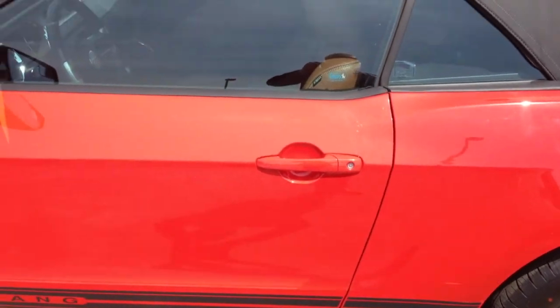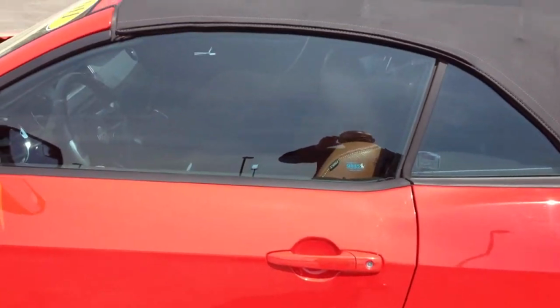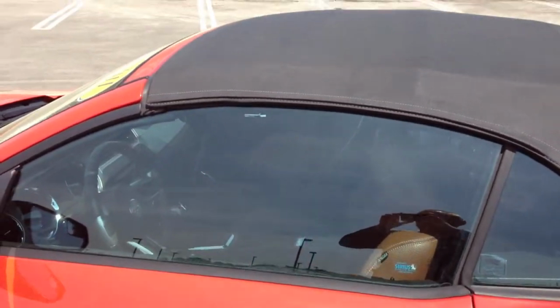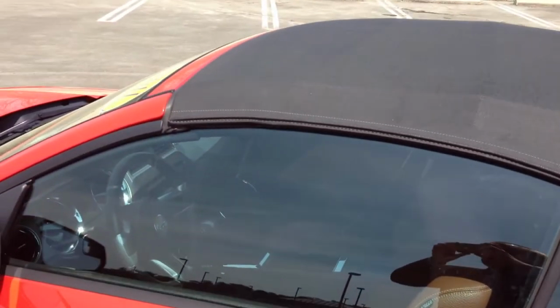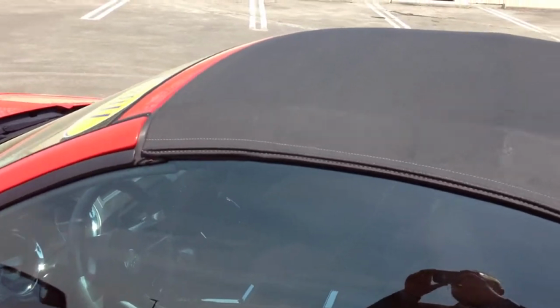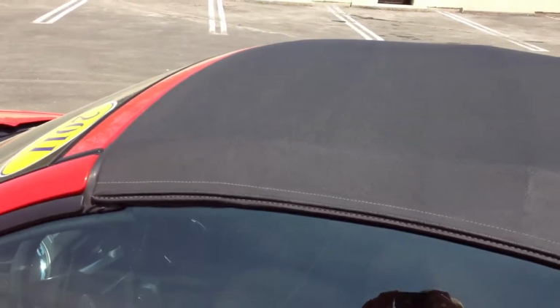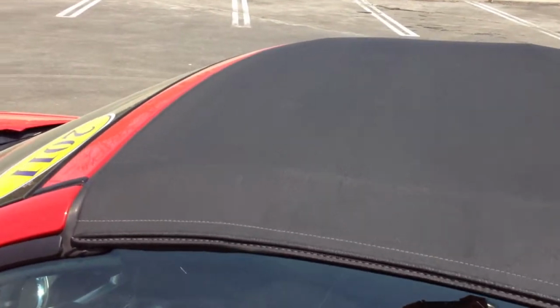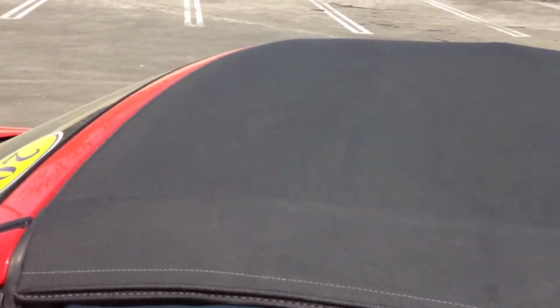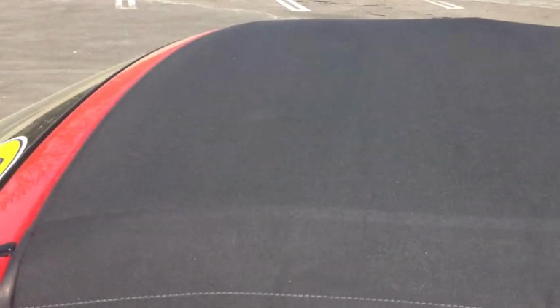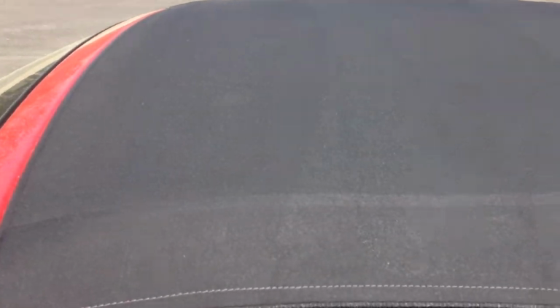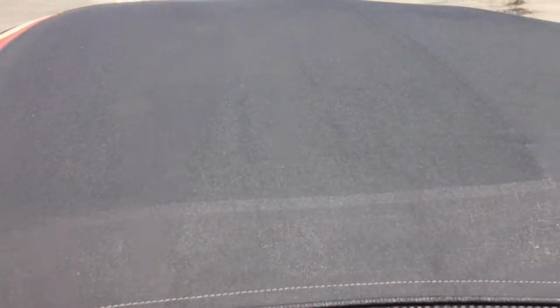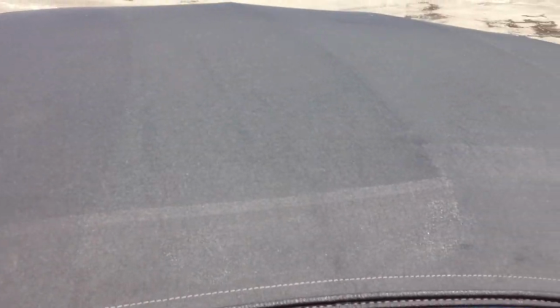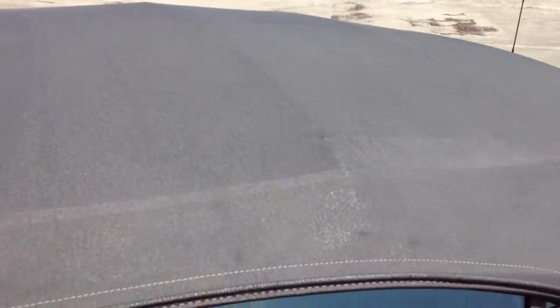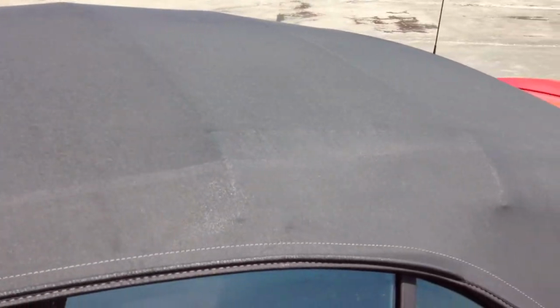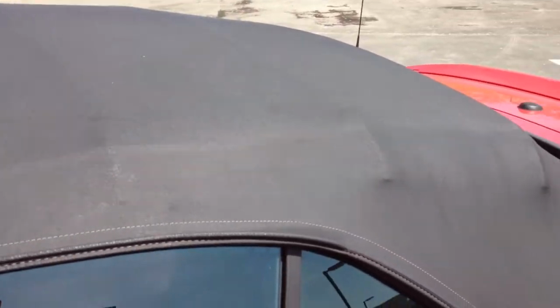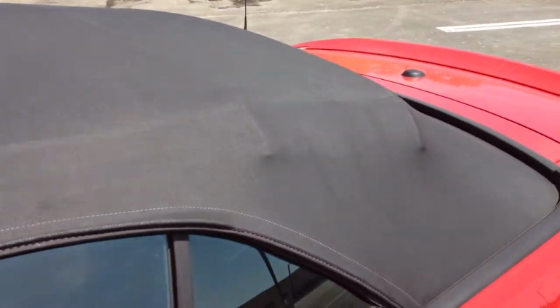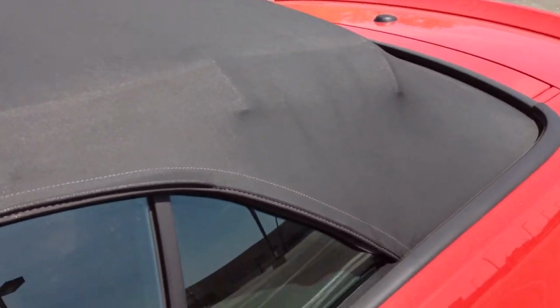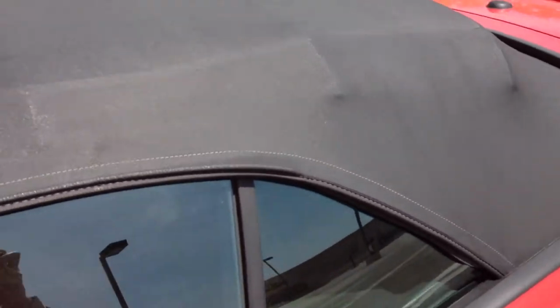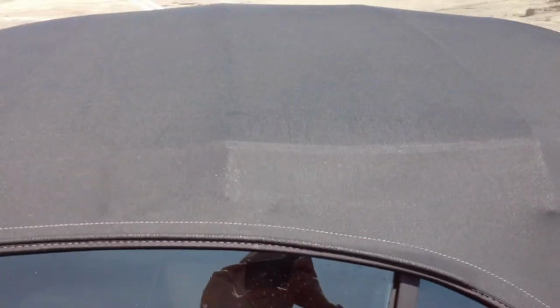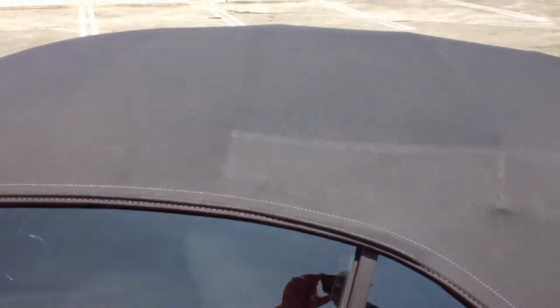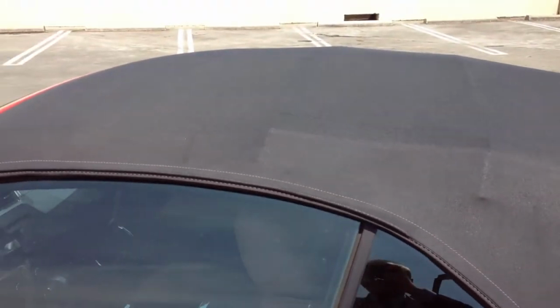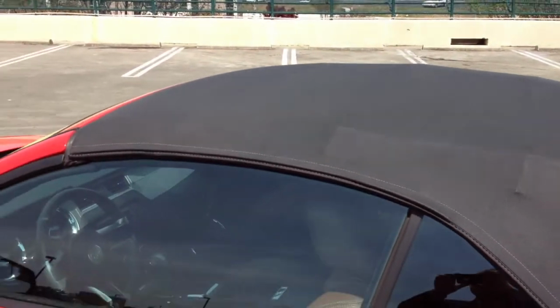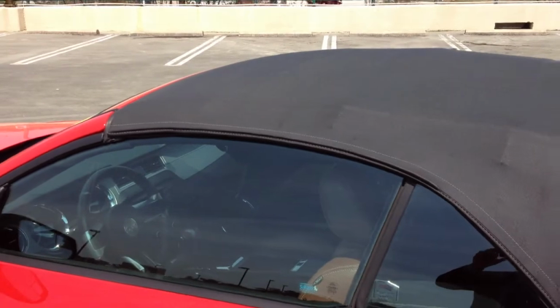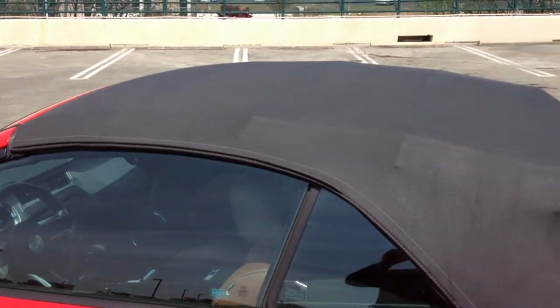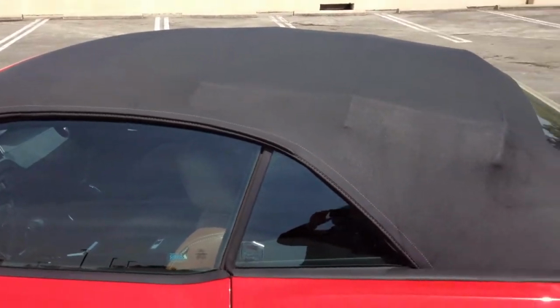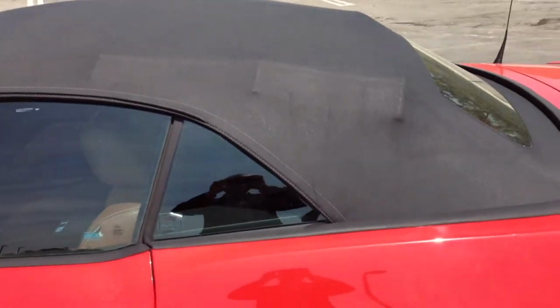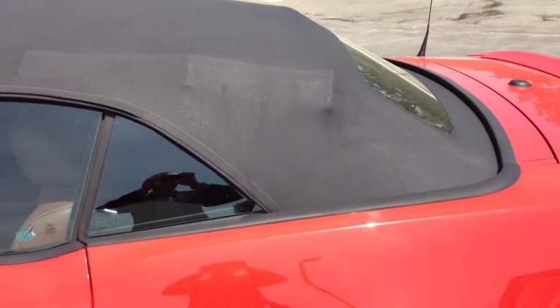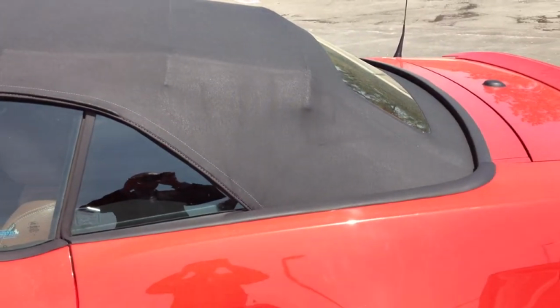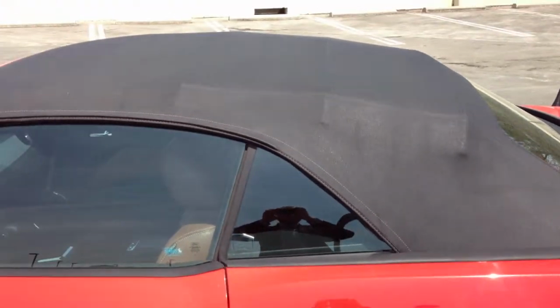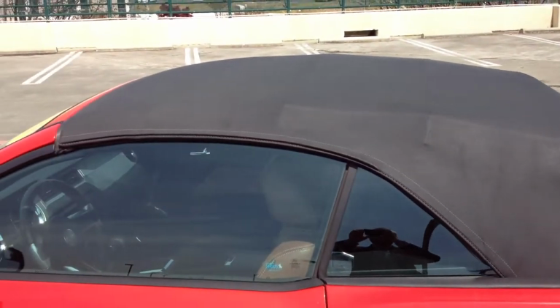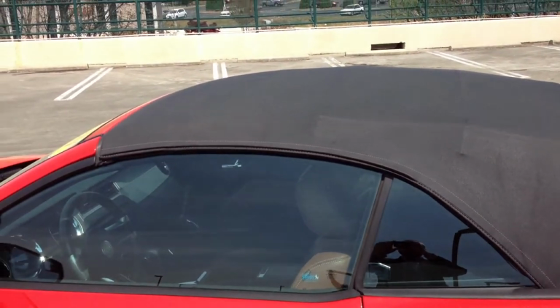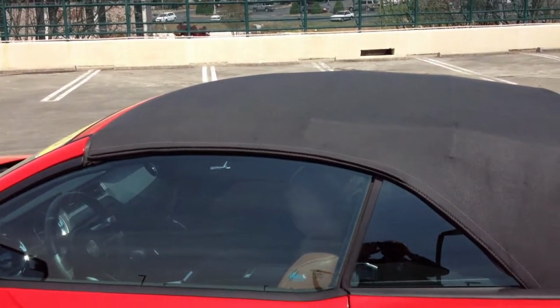Also wanted to point out as we come along the side here, take a look at the soft top. One of the first things I noticed about this vehicle is how good a condition the top was in. There's very little wear or weather damage. I think you'll be really impressed with it — it should have many years left.